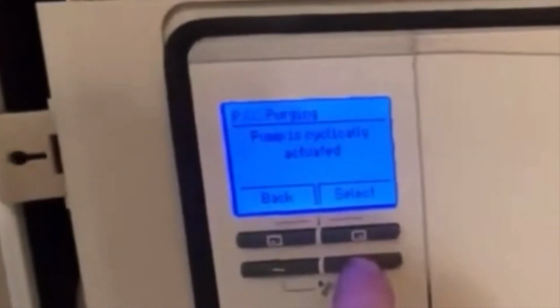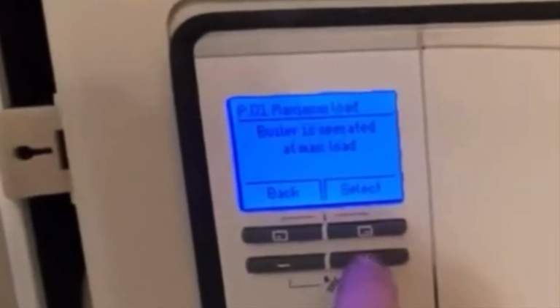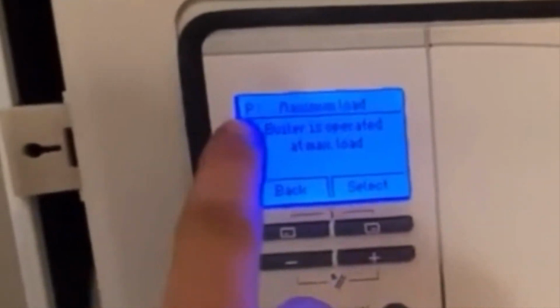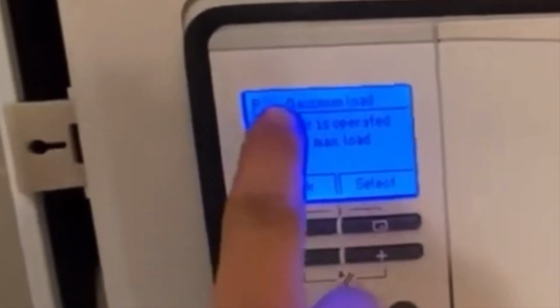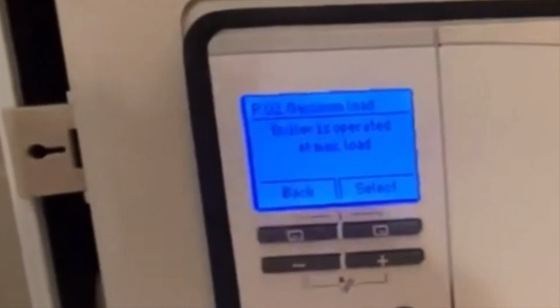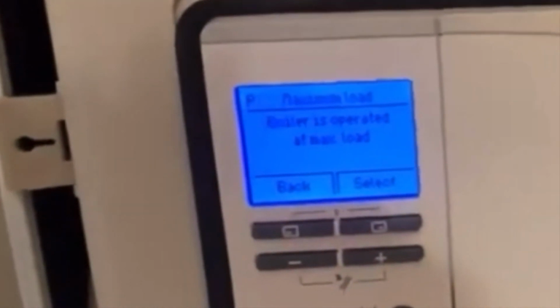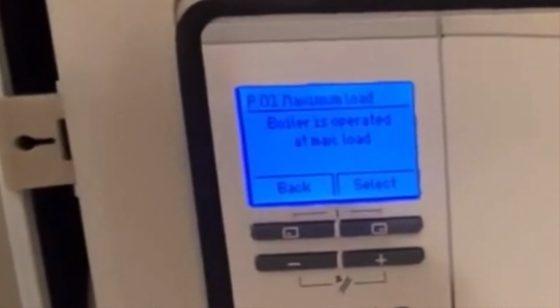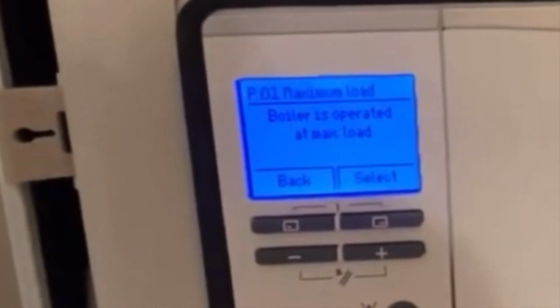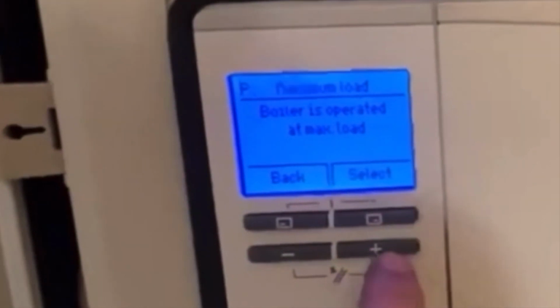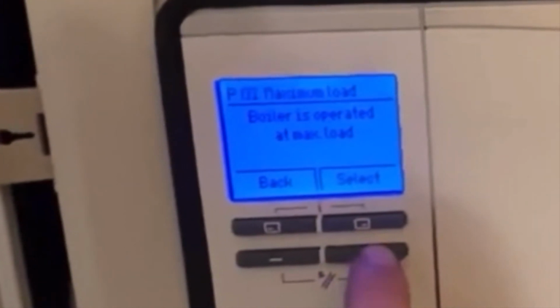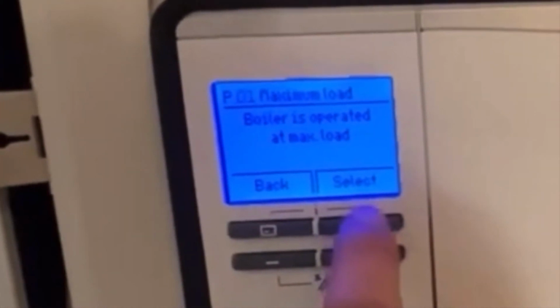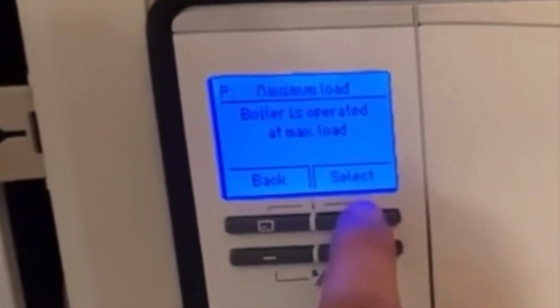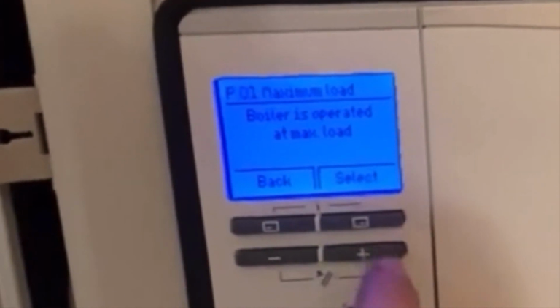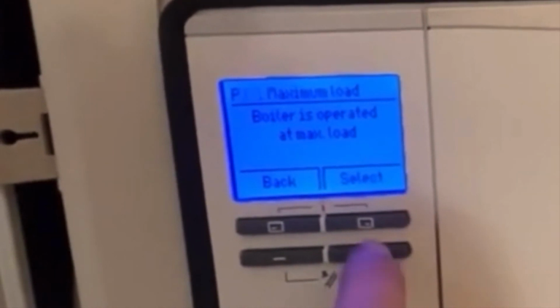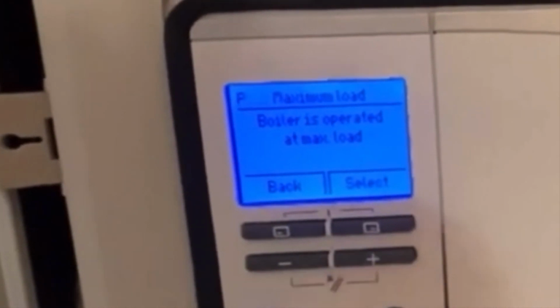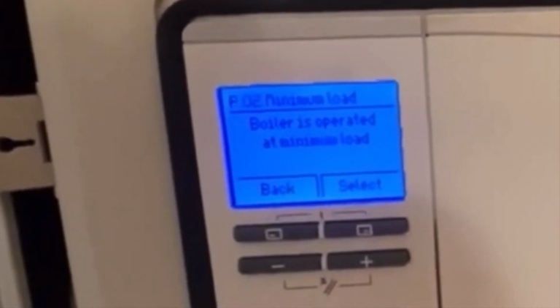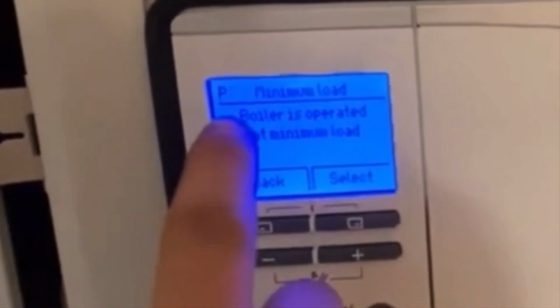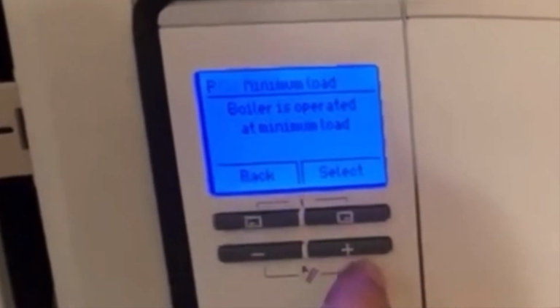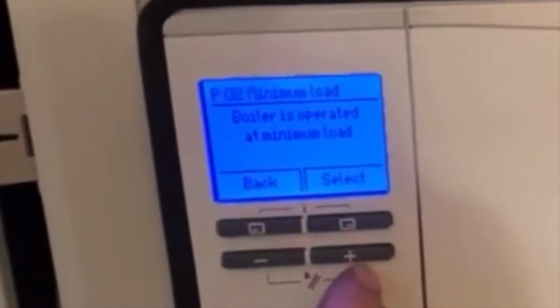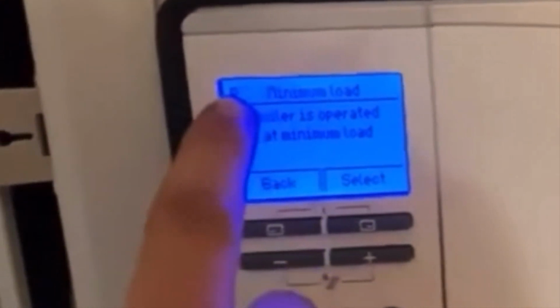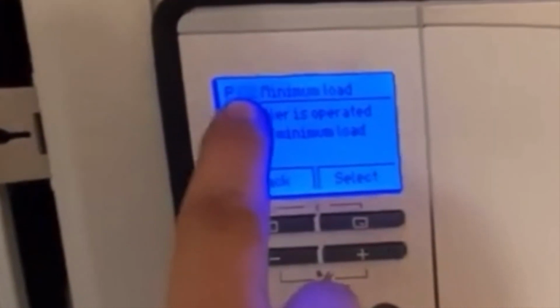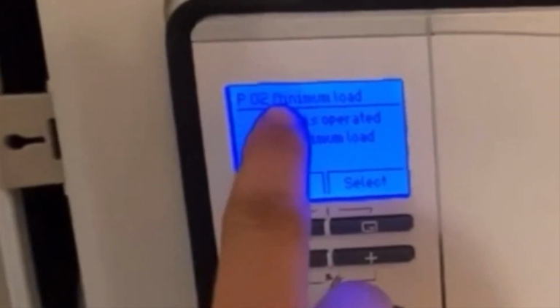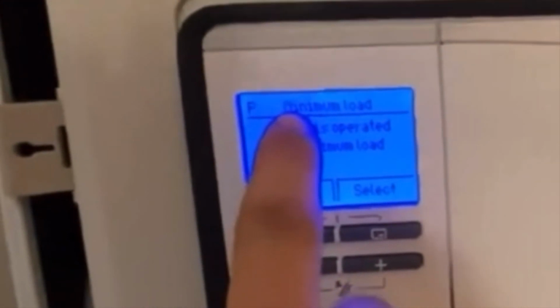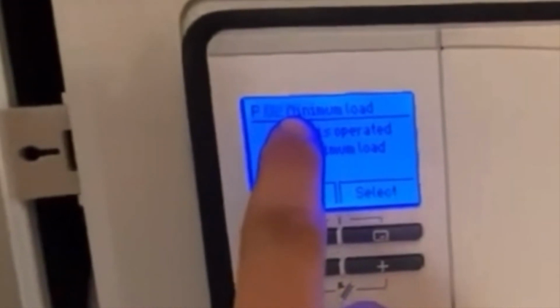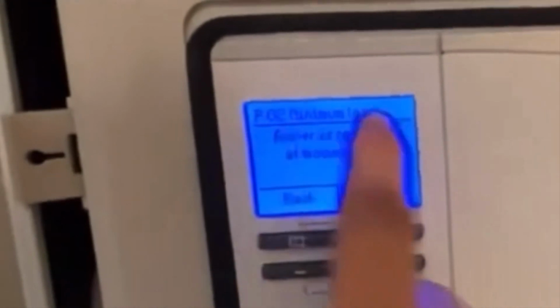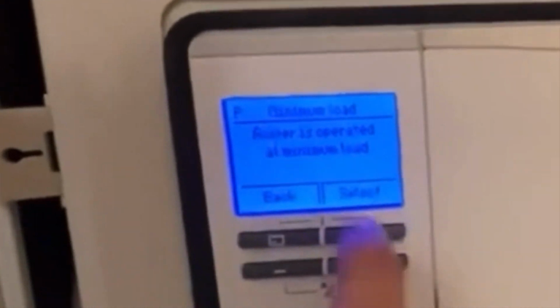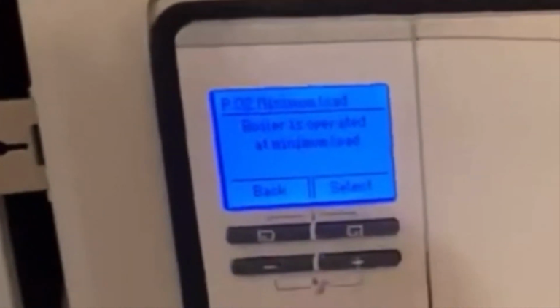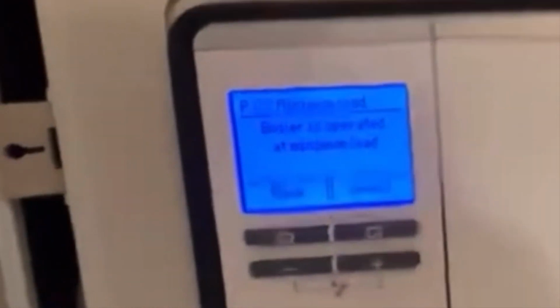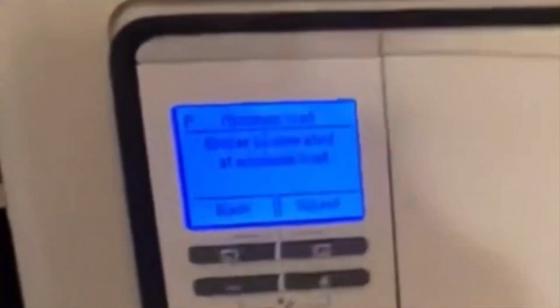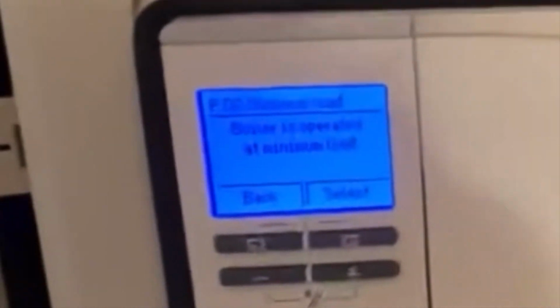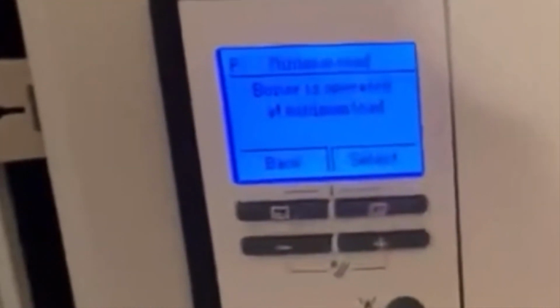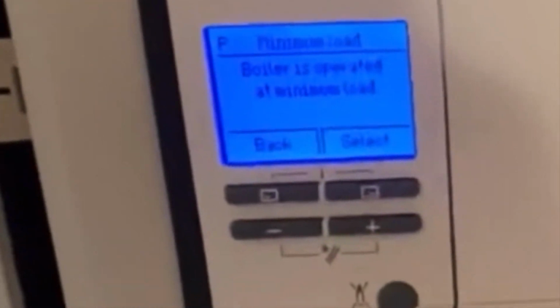P00 is the purge program, P01 is maximum fire, and P02 is minimum fire. Whichever one you want, just press the select button and it'll put the boiler into that mode for you.